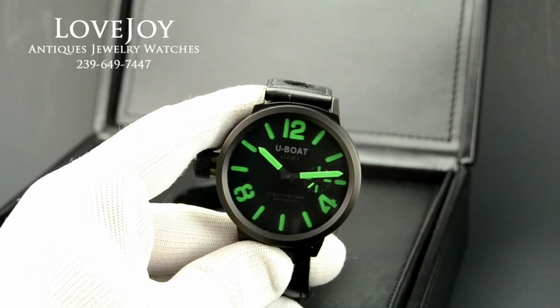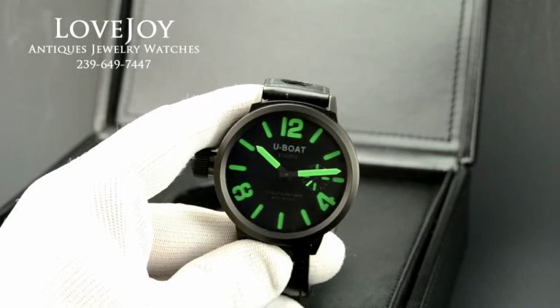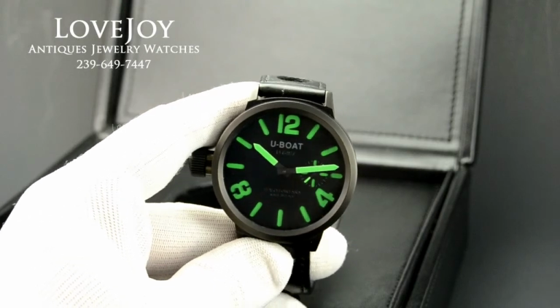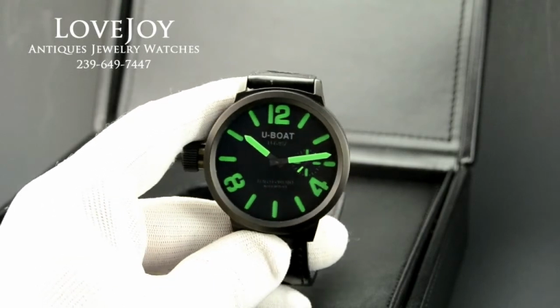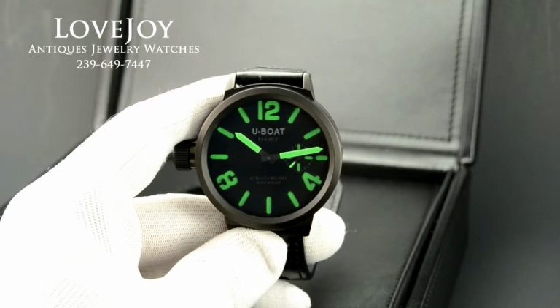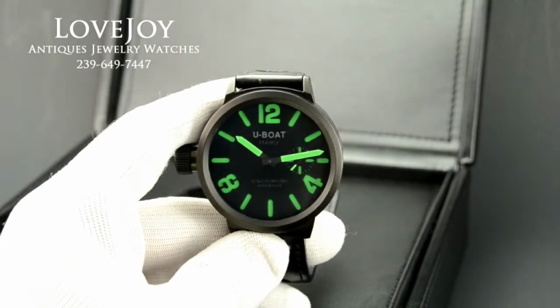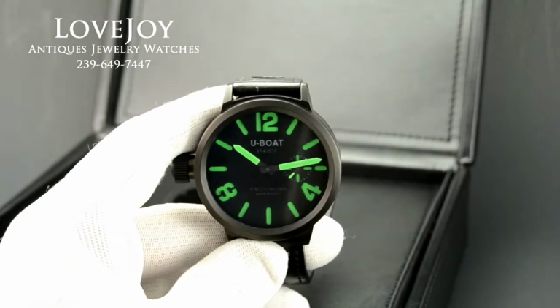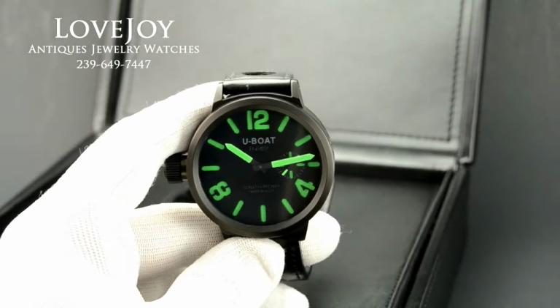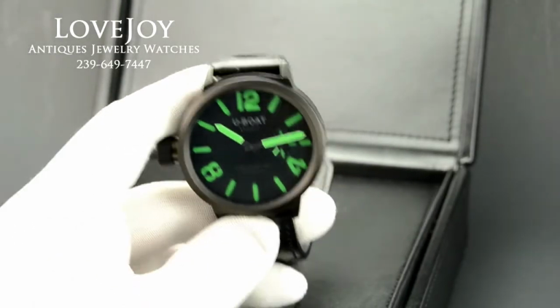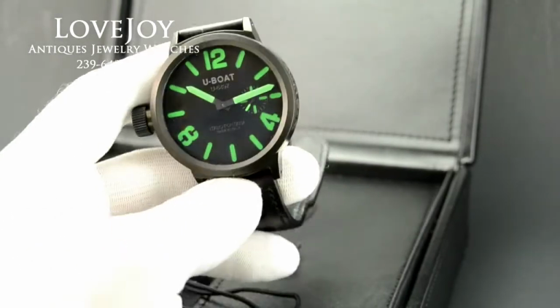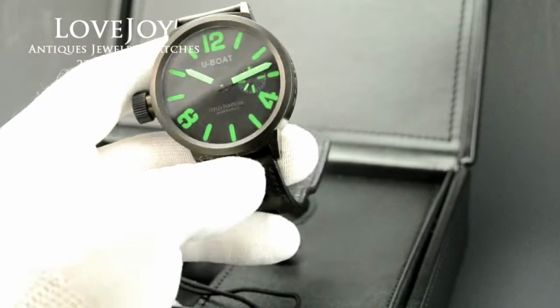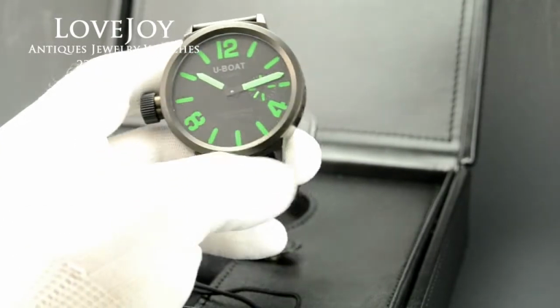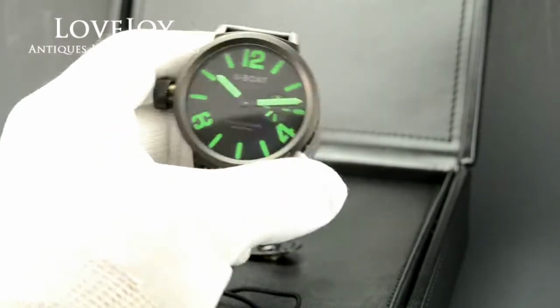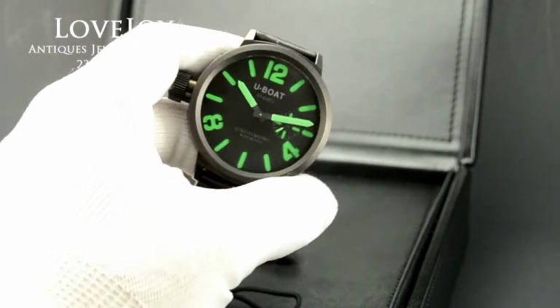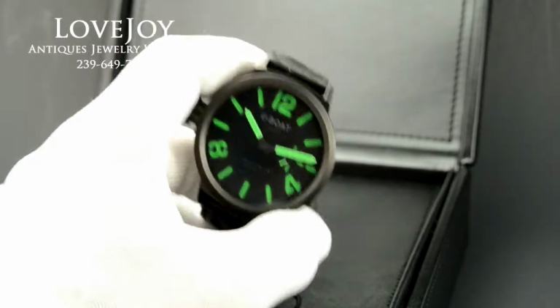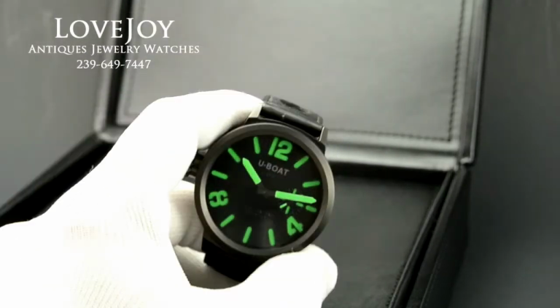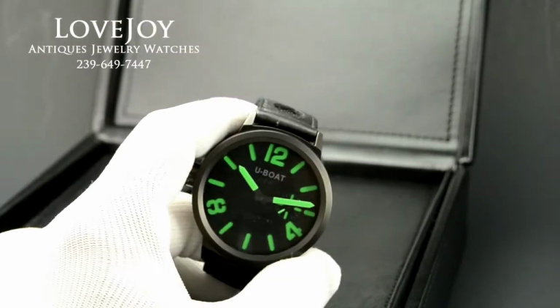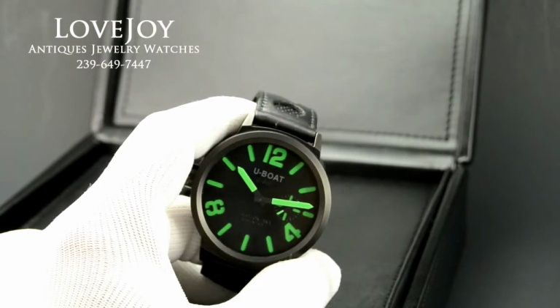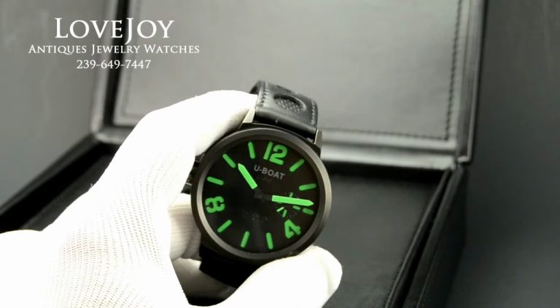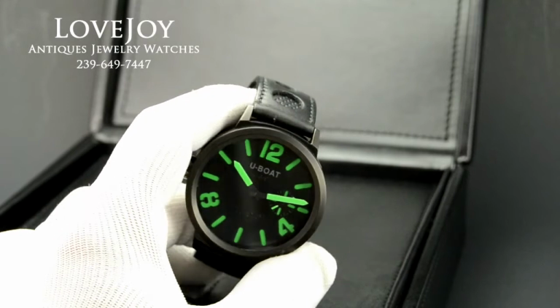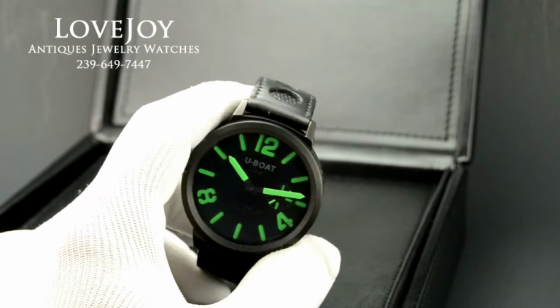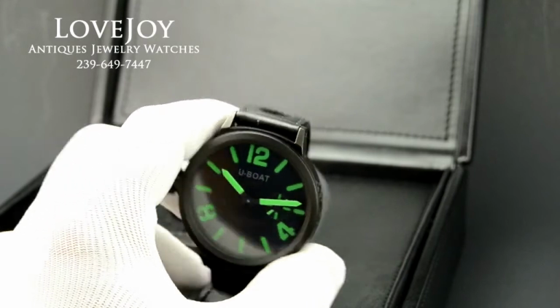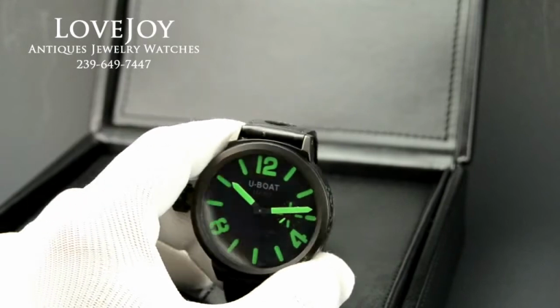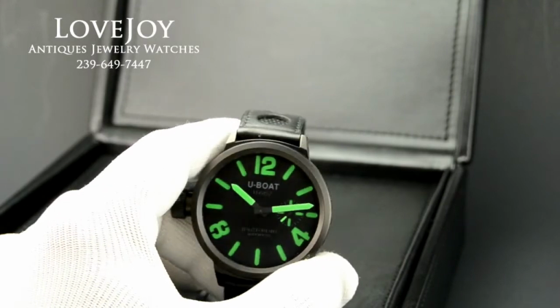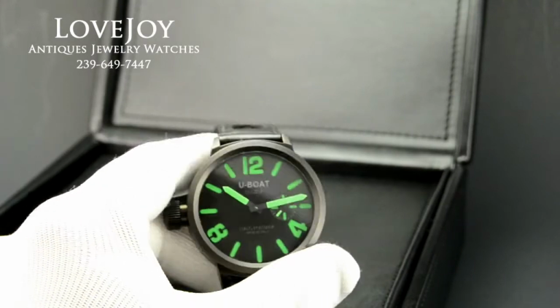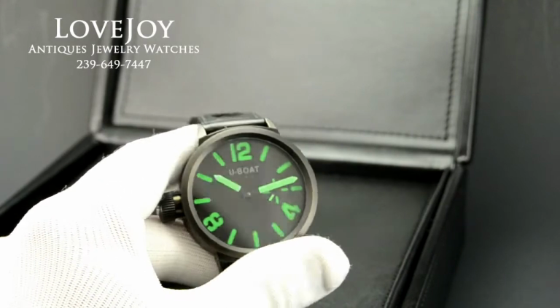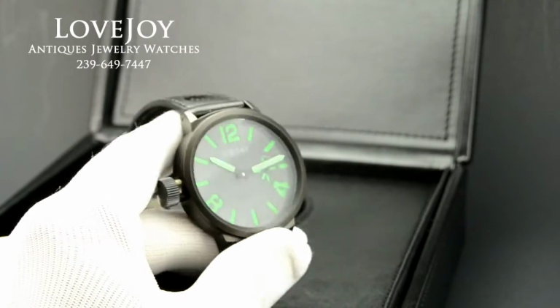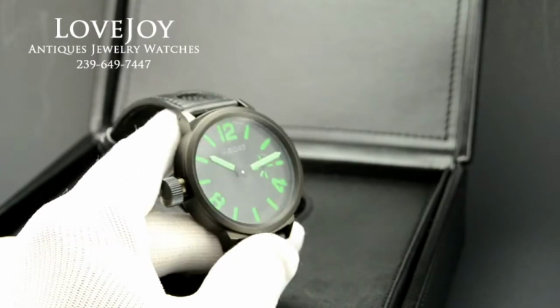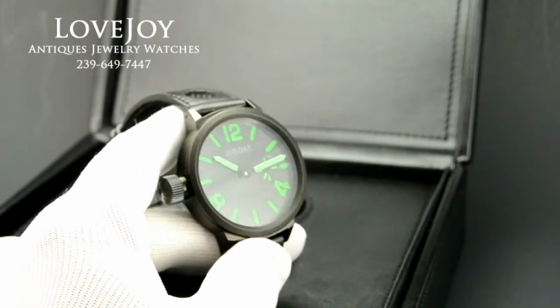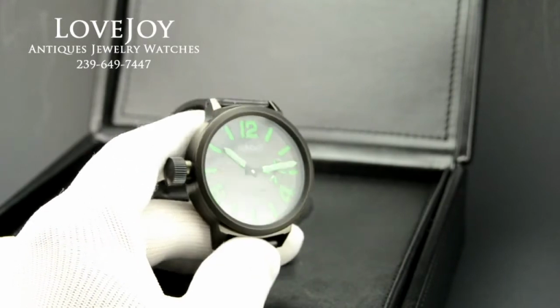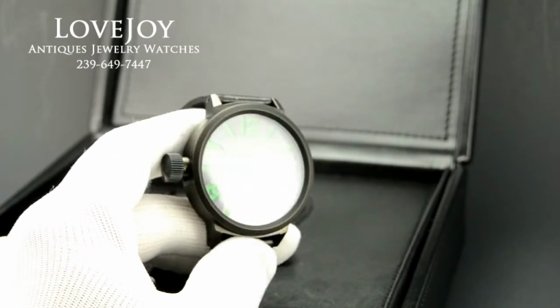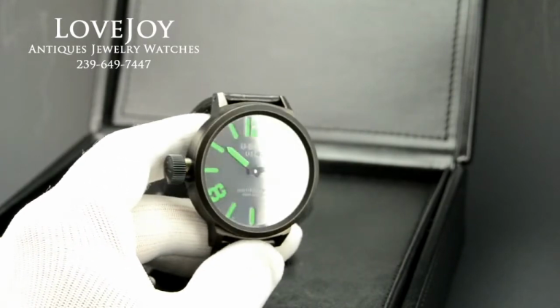How you doing everyone, Mike for Lovejoy Antiques, taking a look at a U-Boat Men's Wrist Watch.